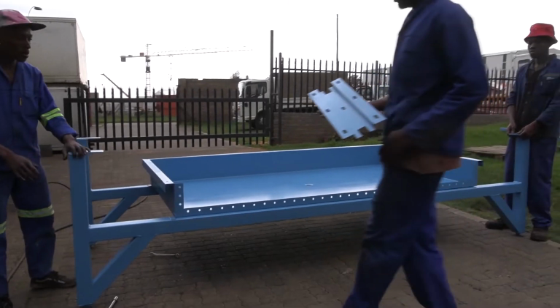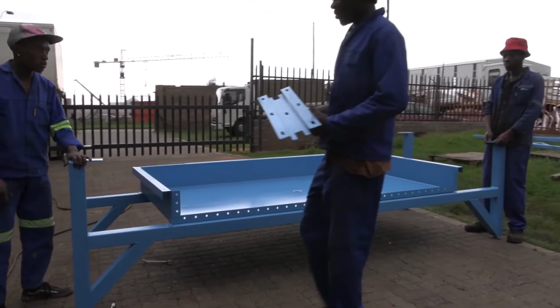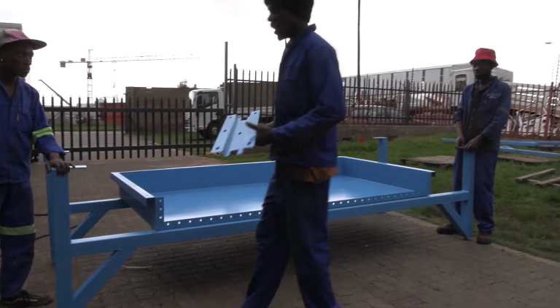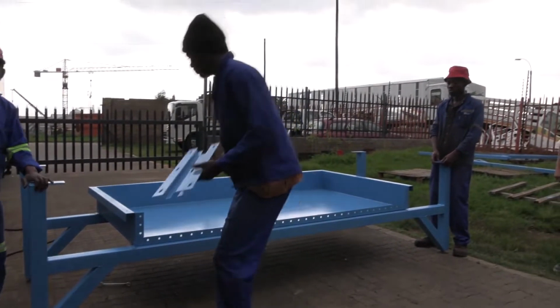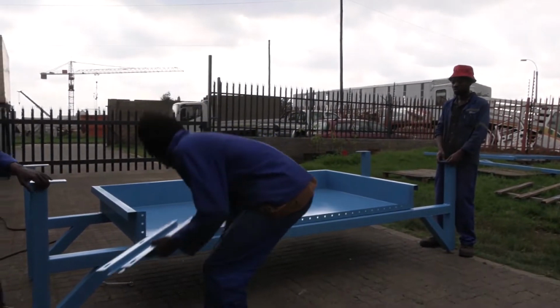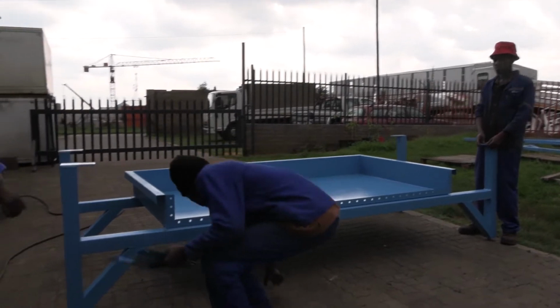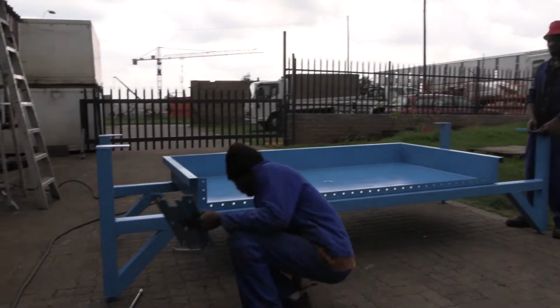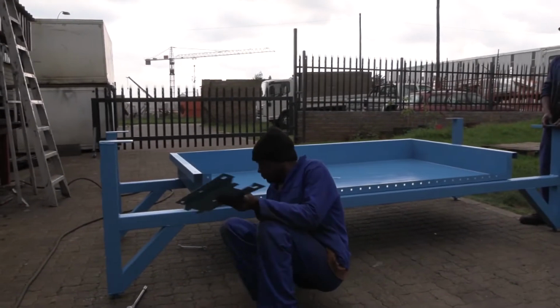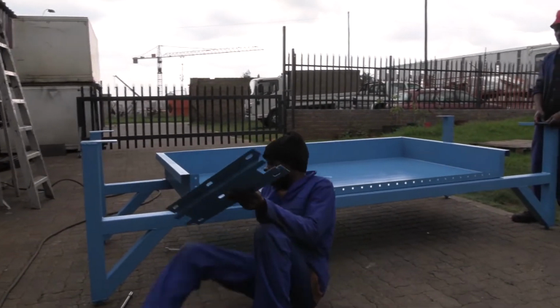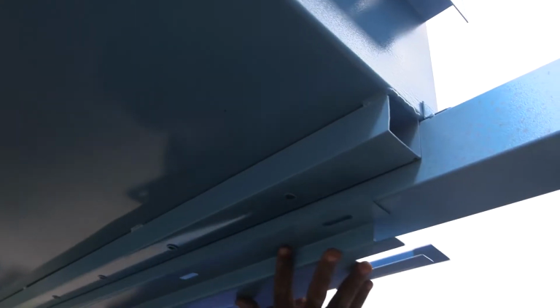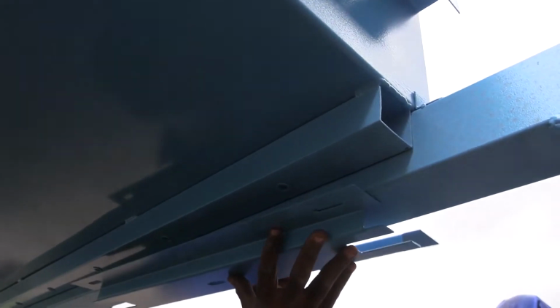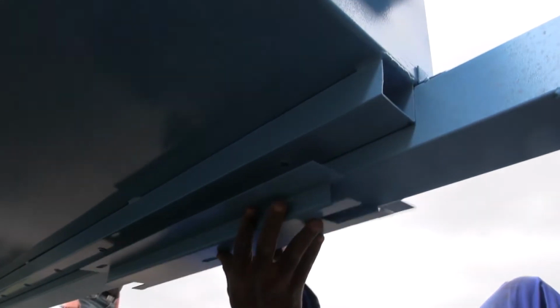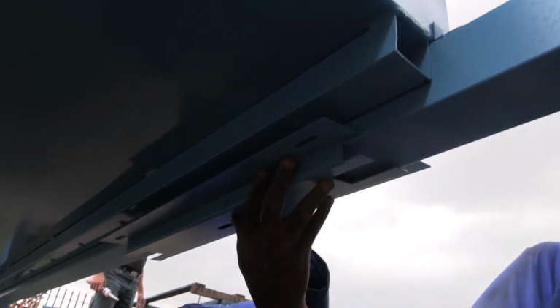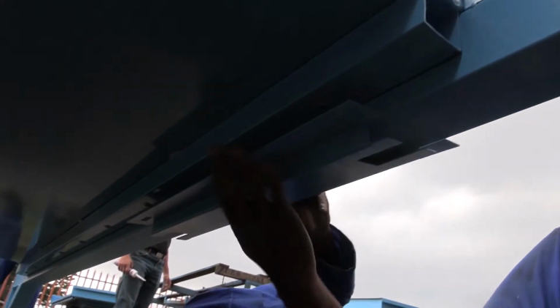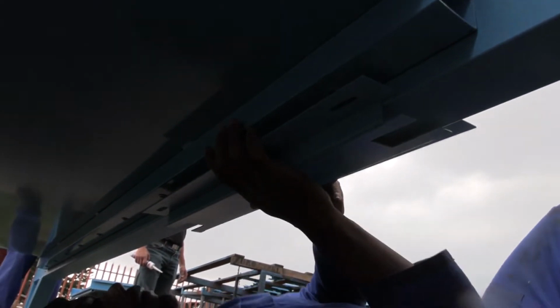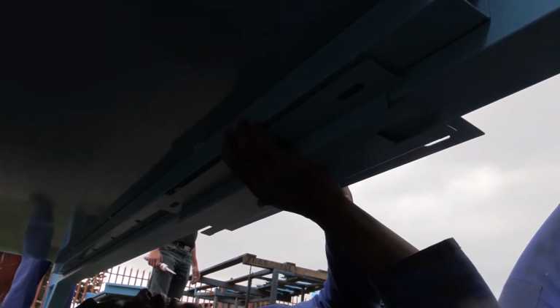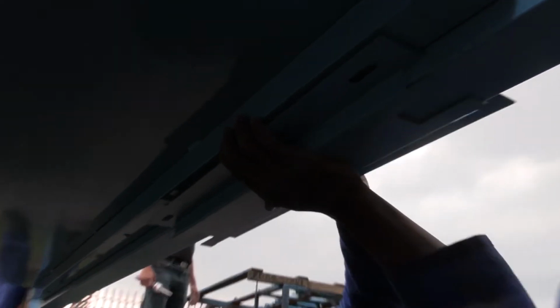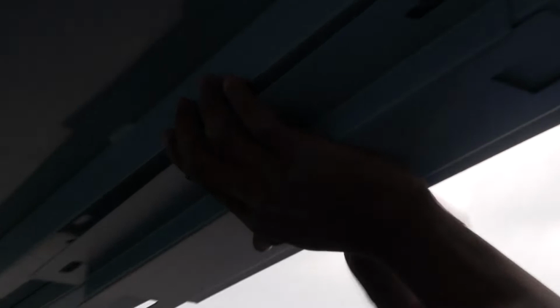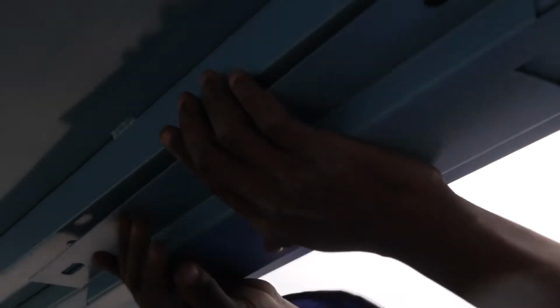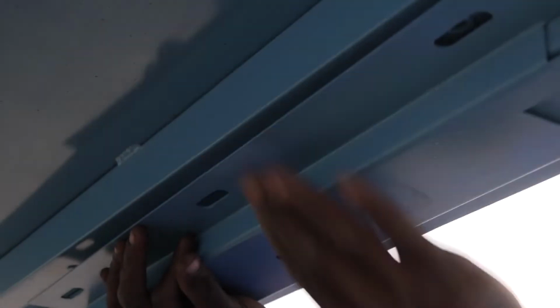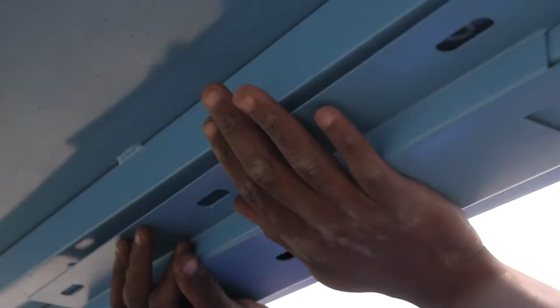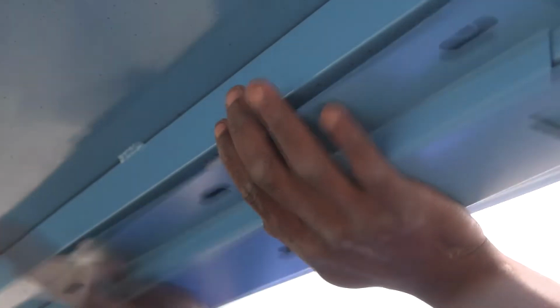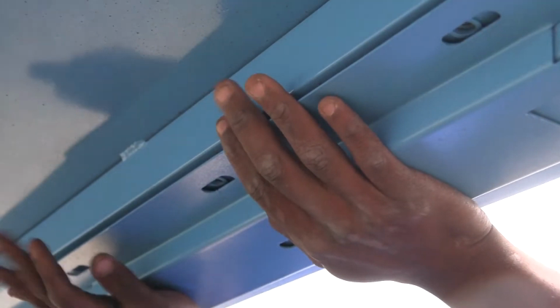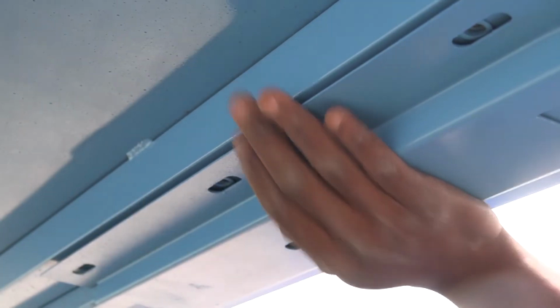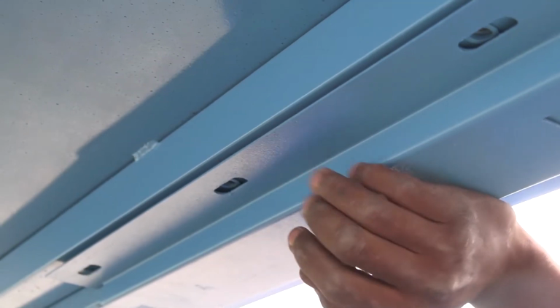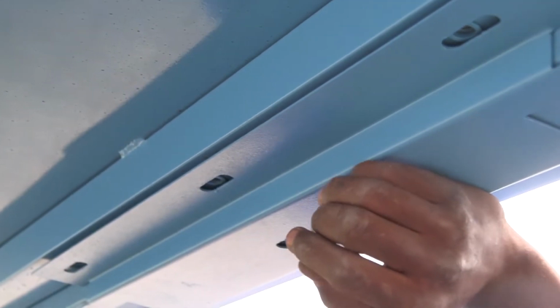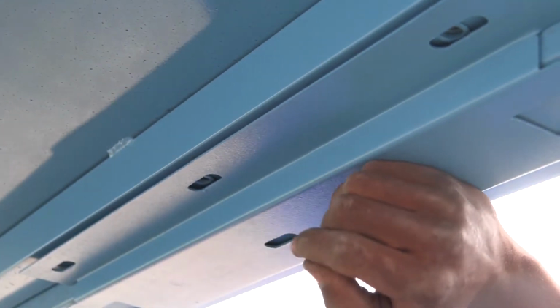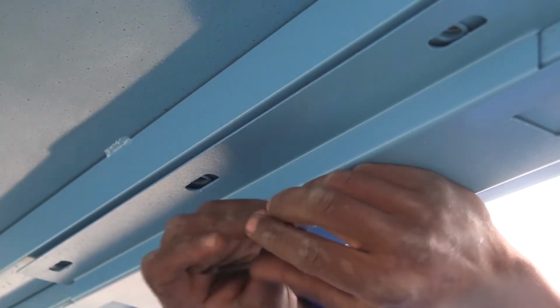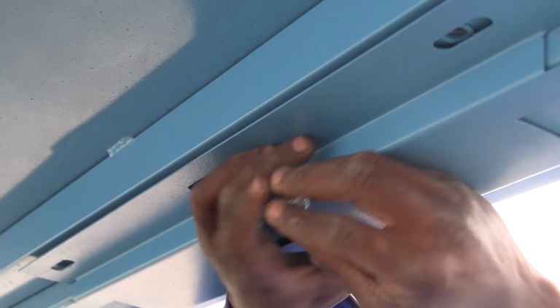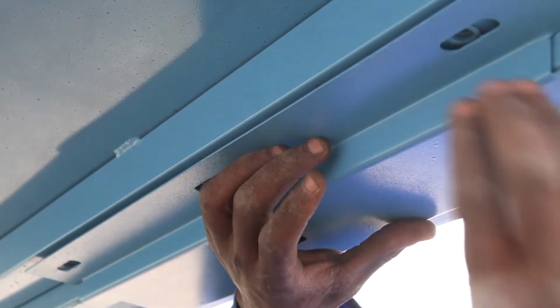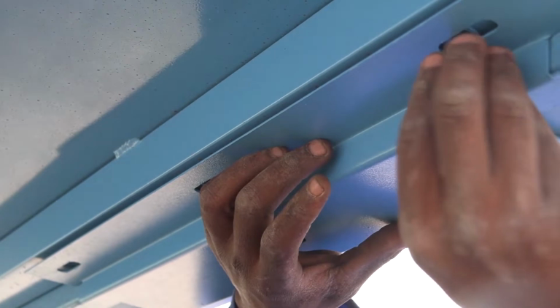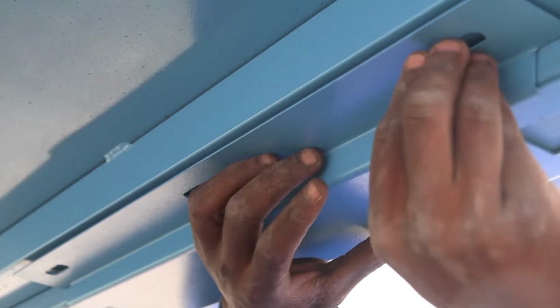Now do the same on the other side, but you will find that only the inner side of the bracket can be fixed at this stage. That is because the outer side must protrude as the joining section for the next main unit.